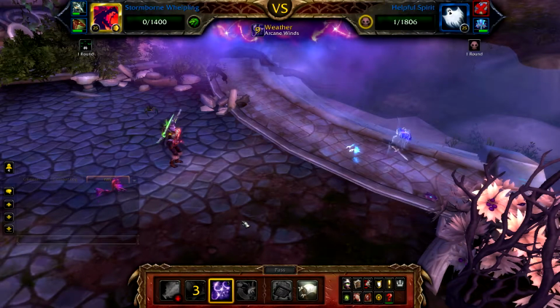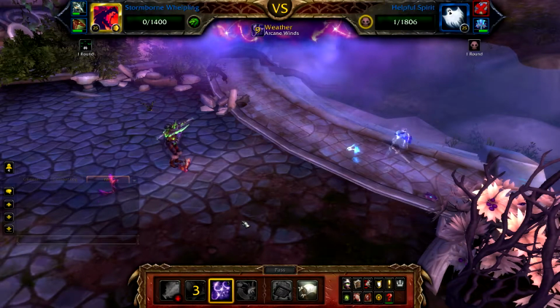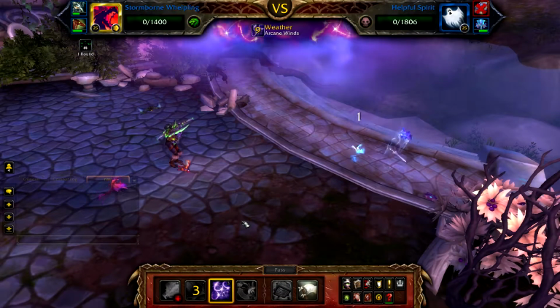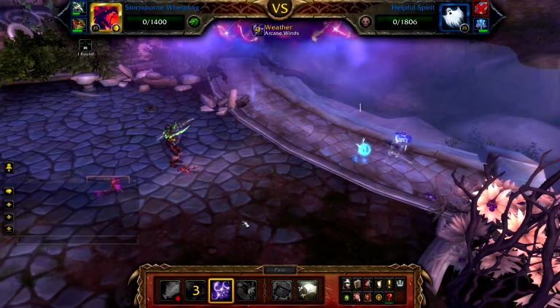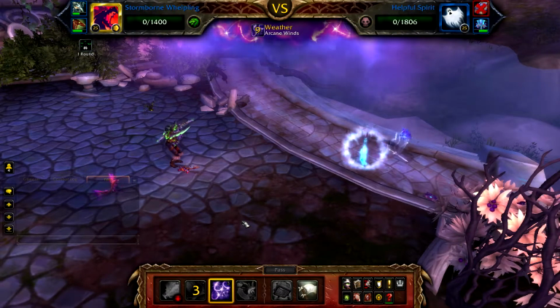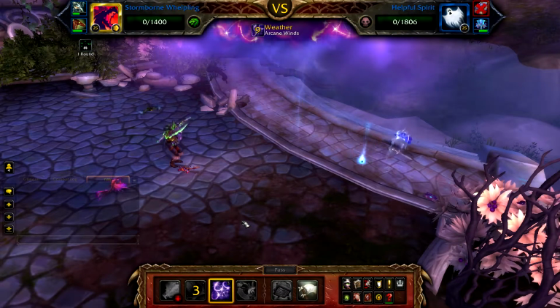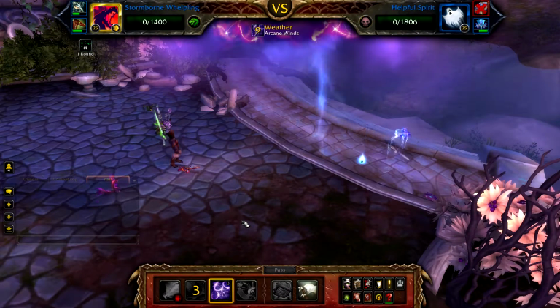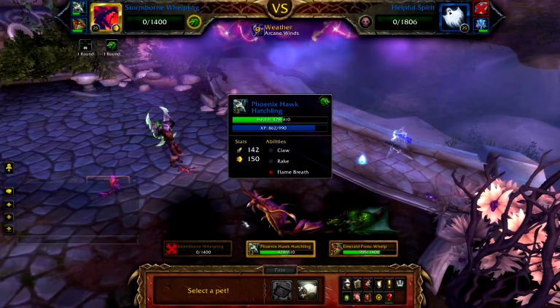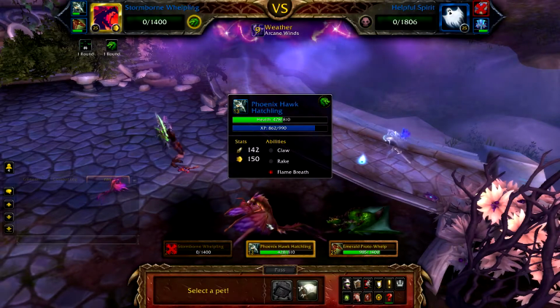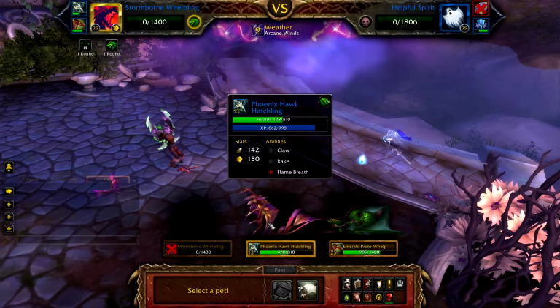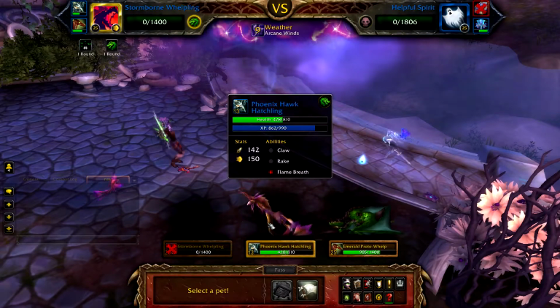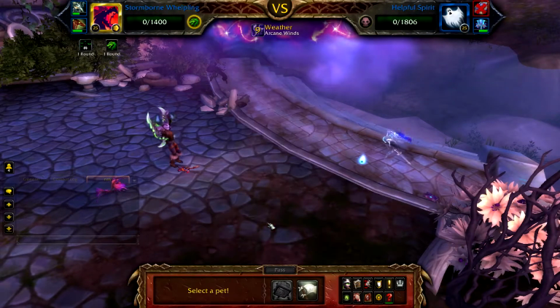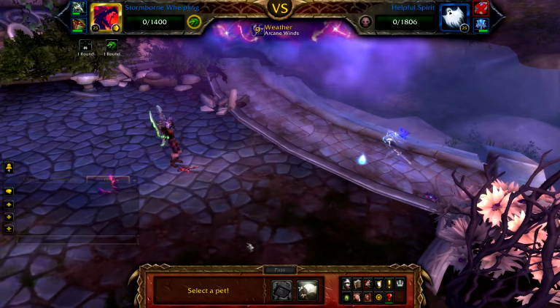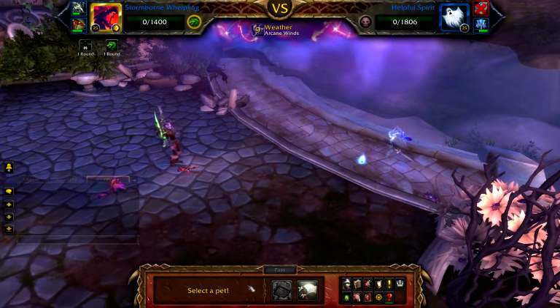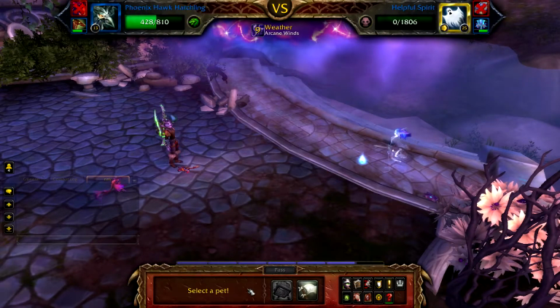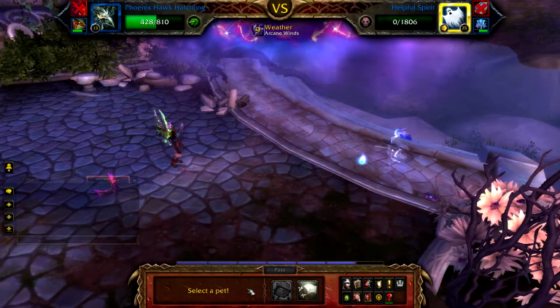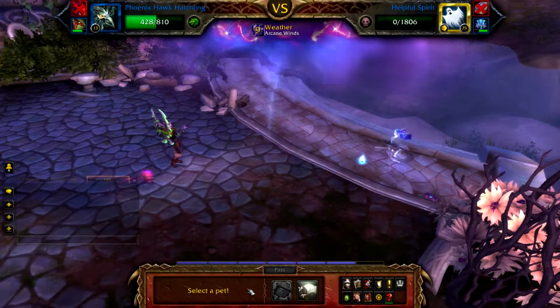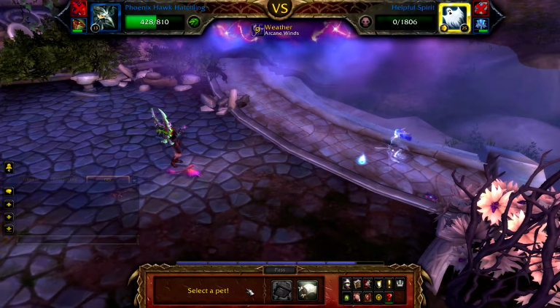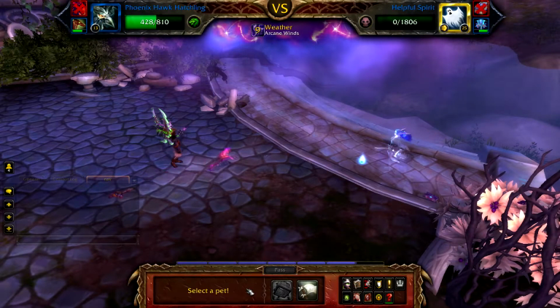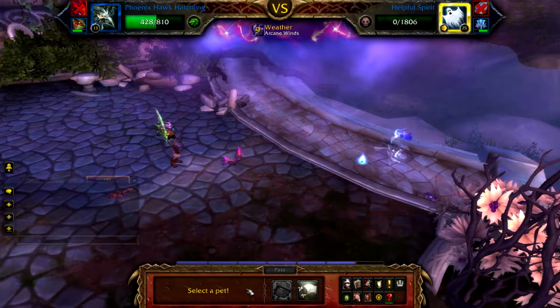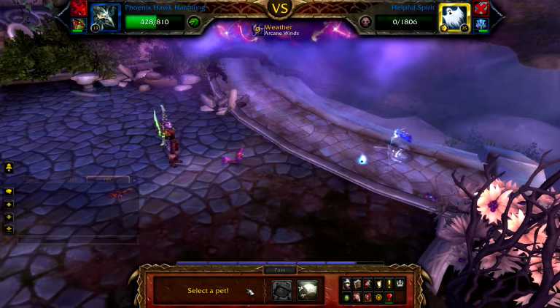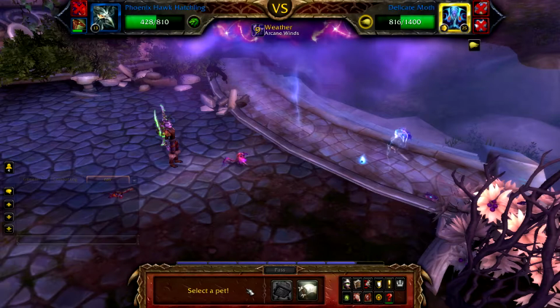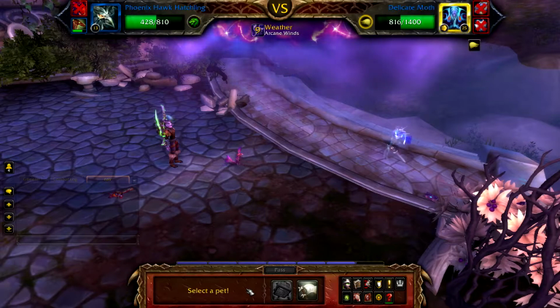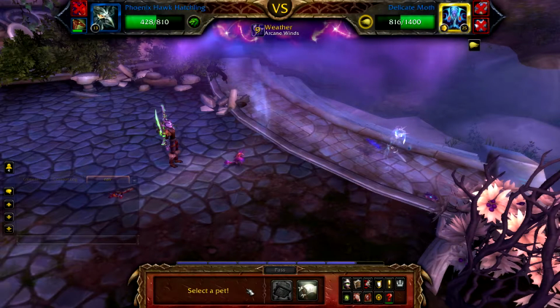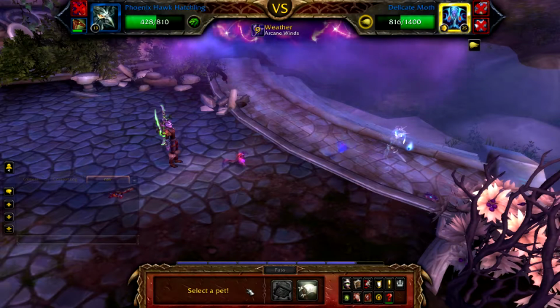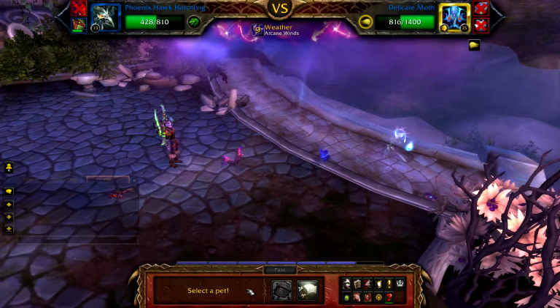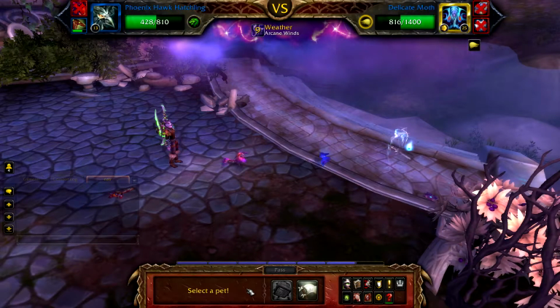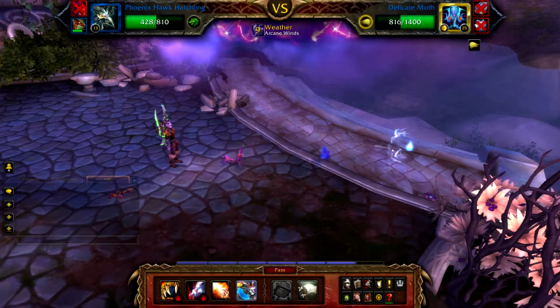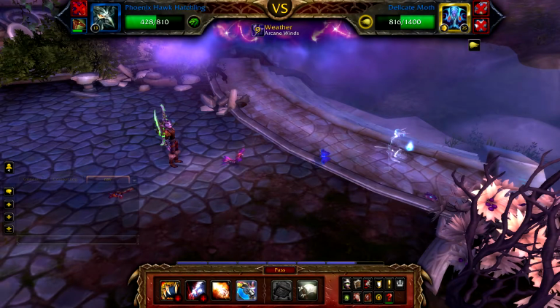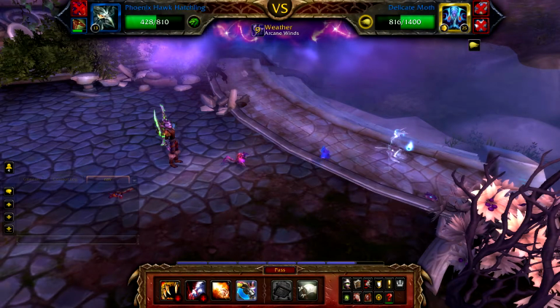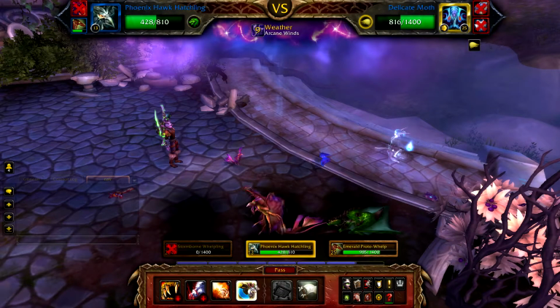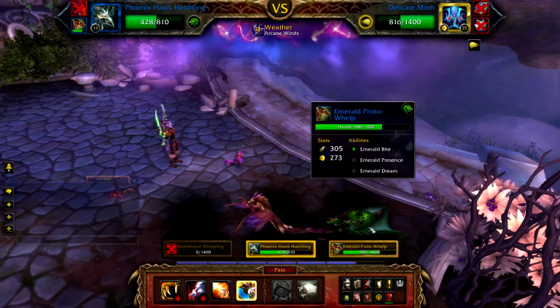Healthless Spirit and our Whelpling will die at the same time. When this happens, swap in your leveling pet, and then swap it straight out for your Emerald Proto Whelp.